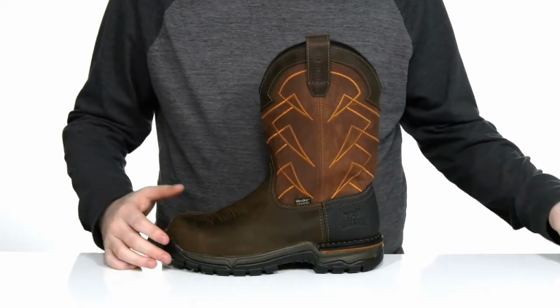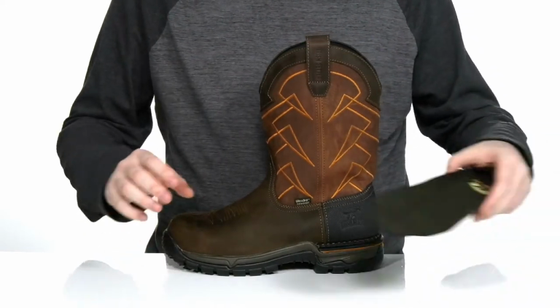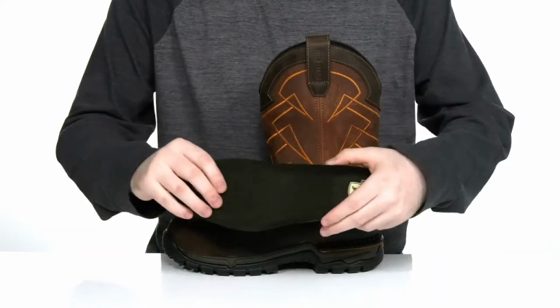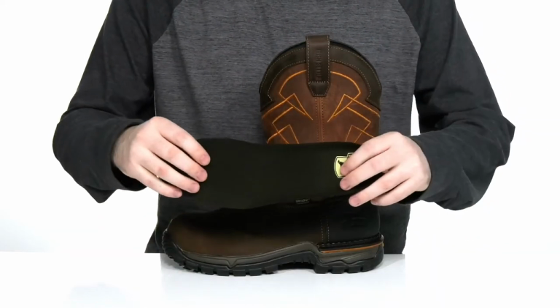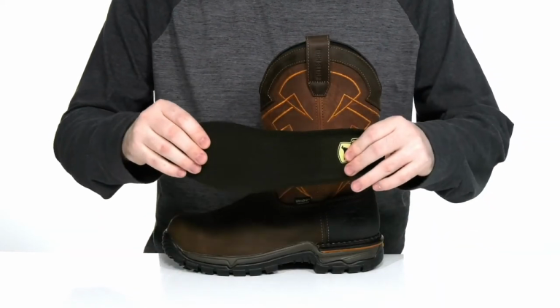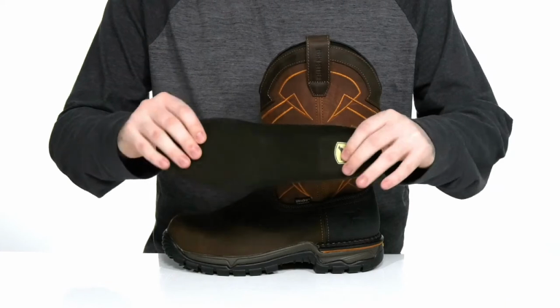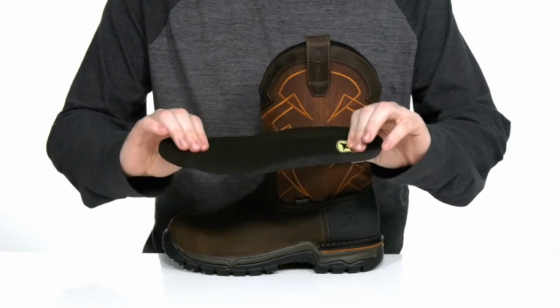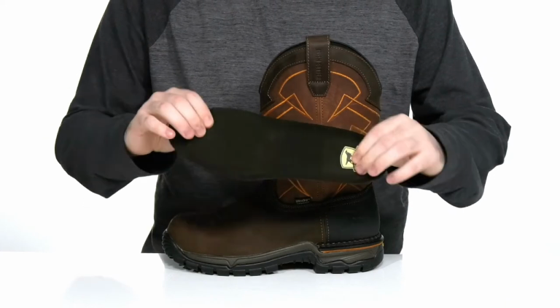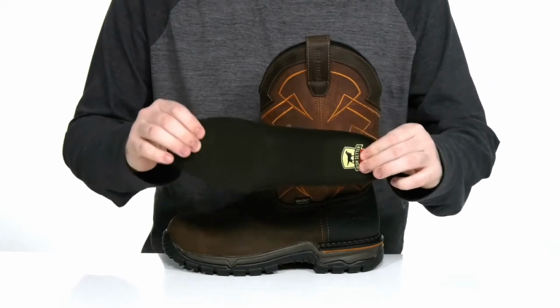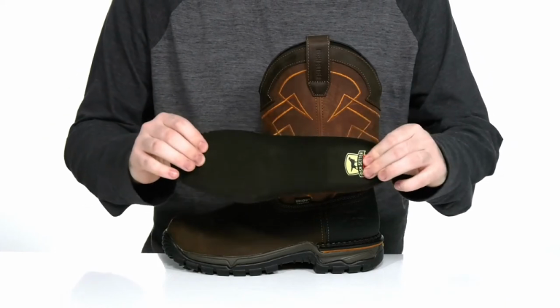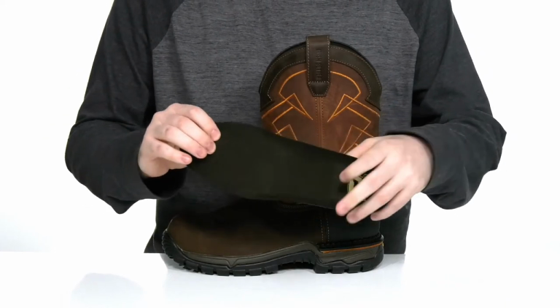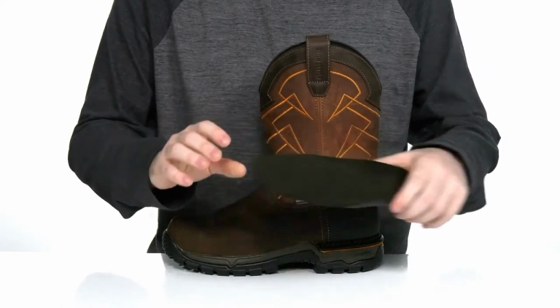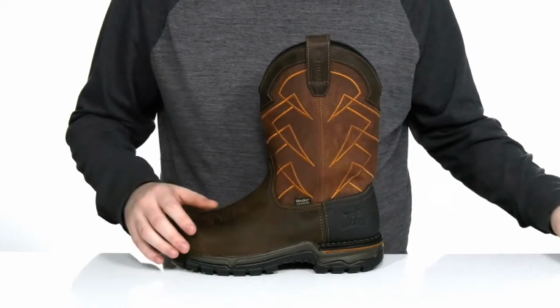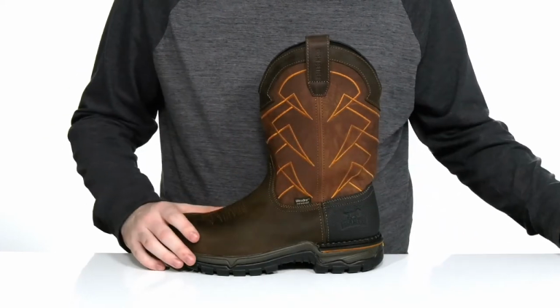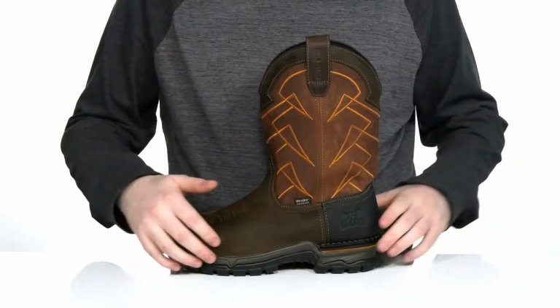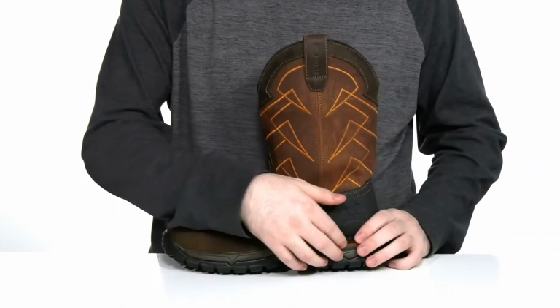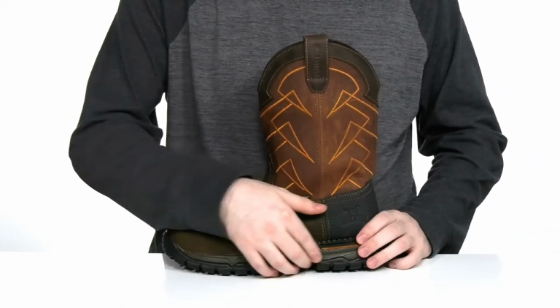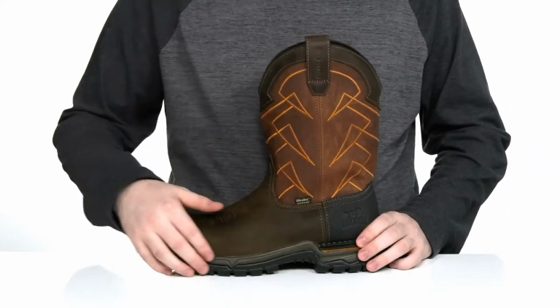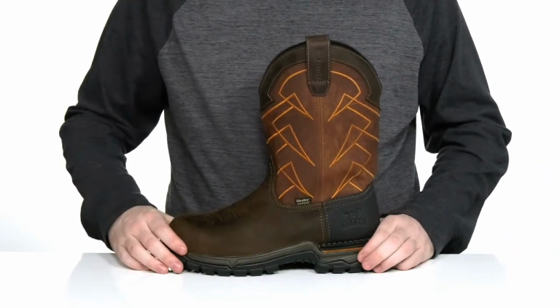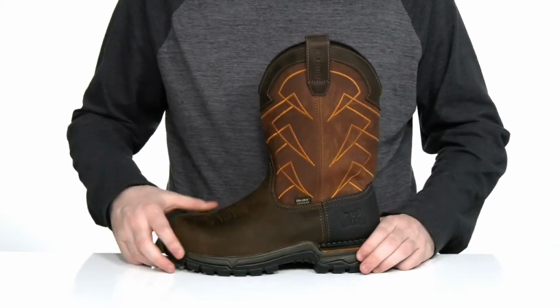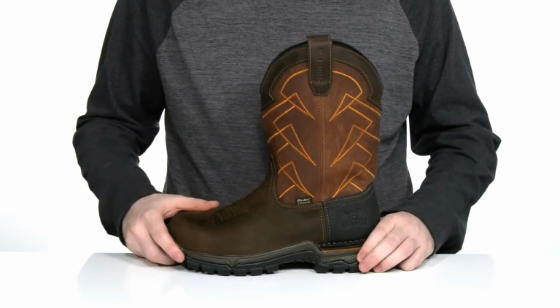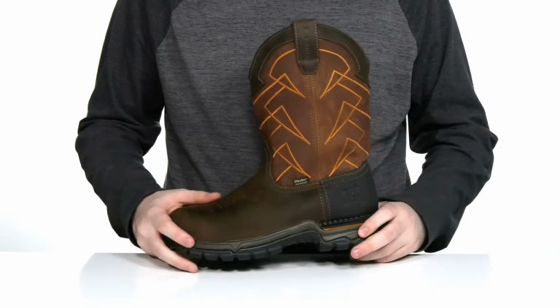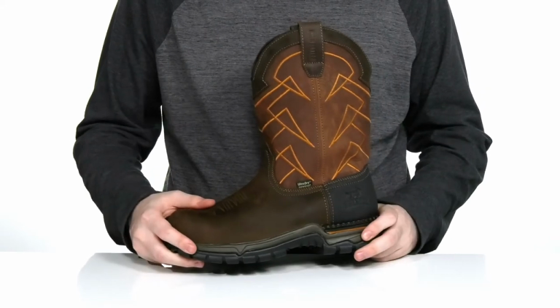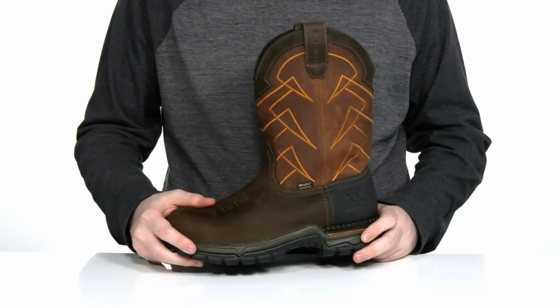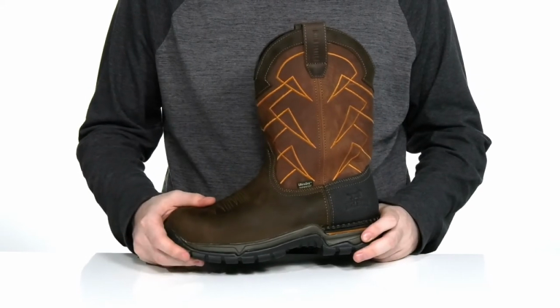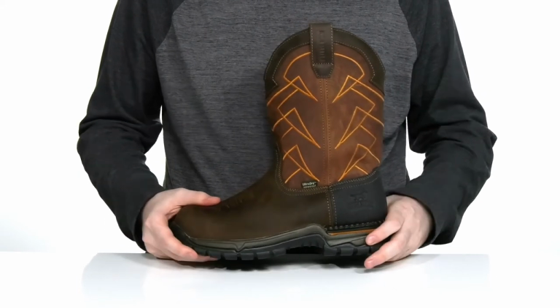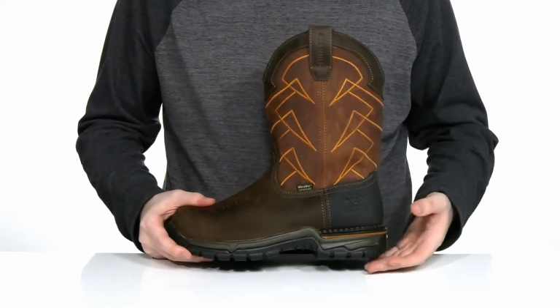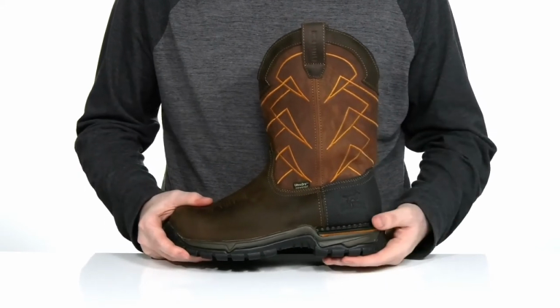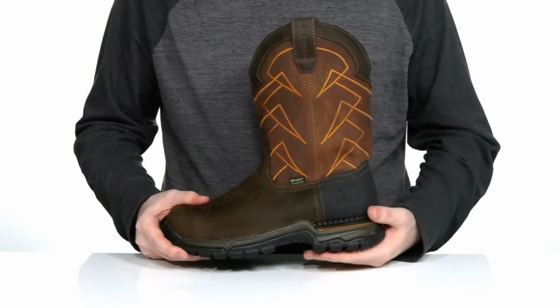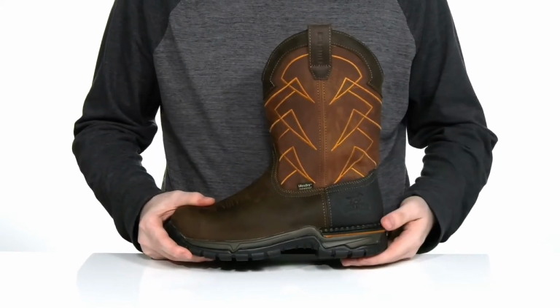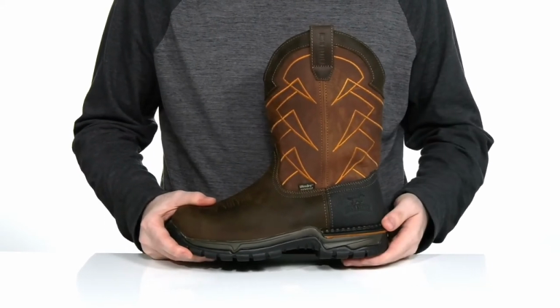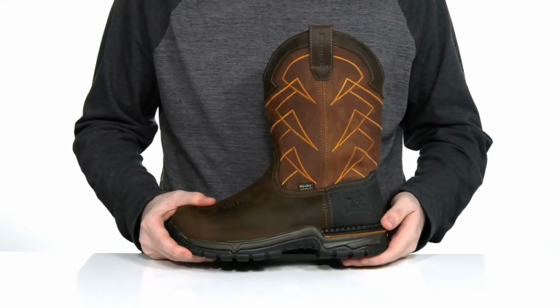It comes with a removable foam footbed to give you some extra cushioning underfoot. It sits on top of the stable flex tech midsole that adds lots of flexibility in the forefoot with a more stable design in the heel.